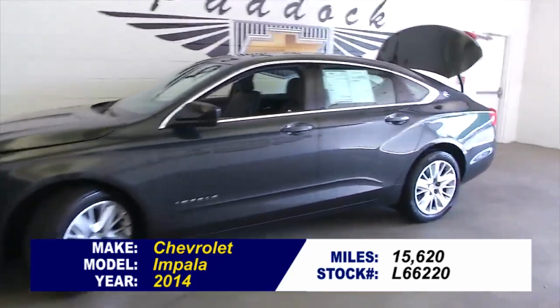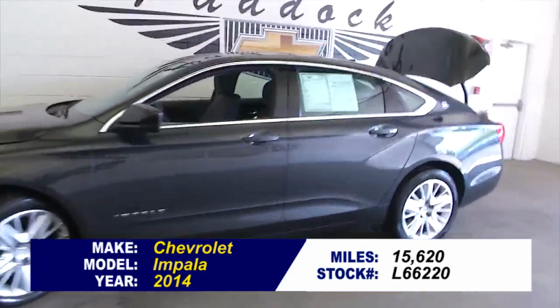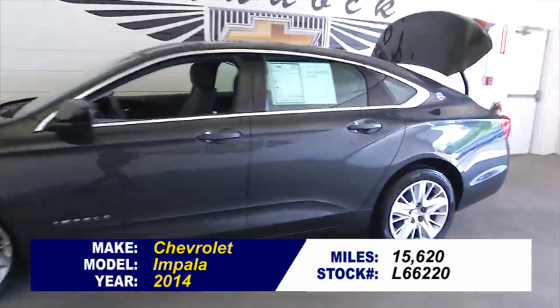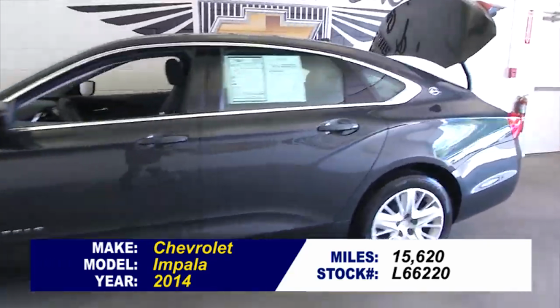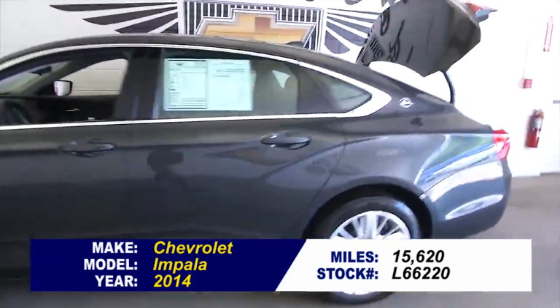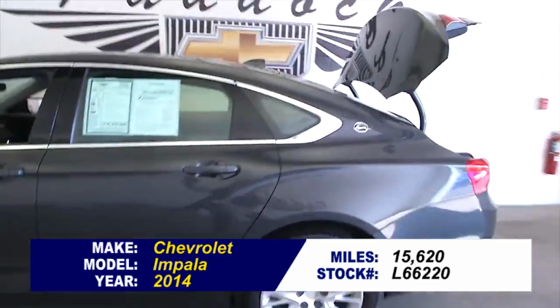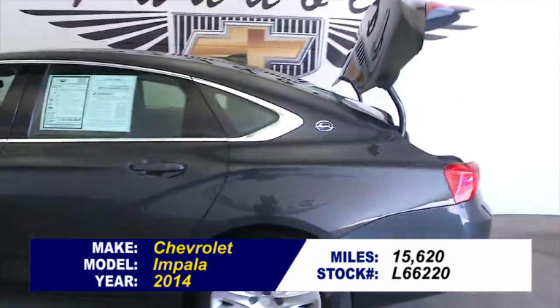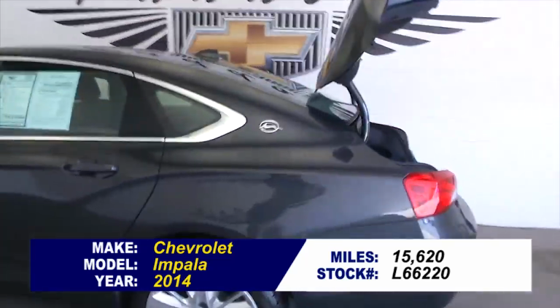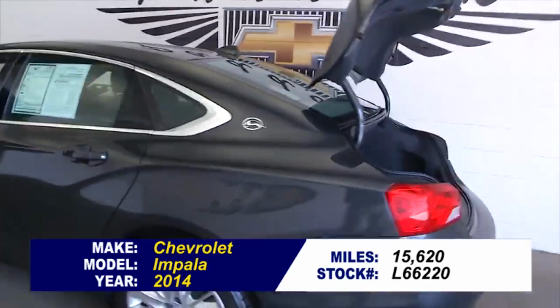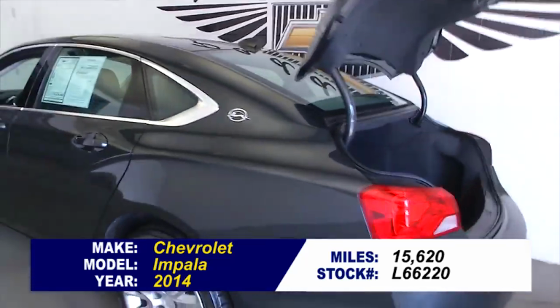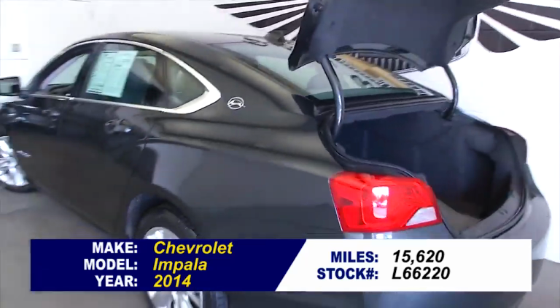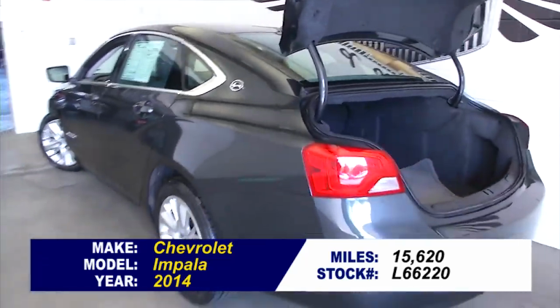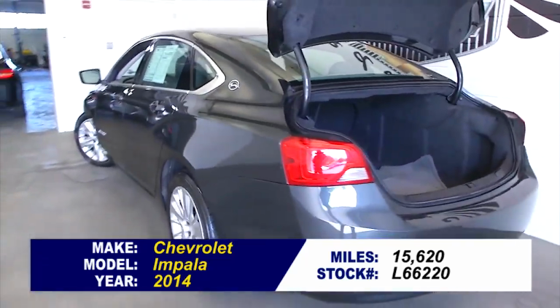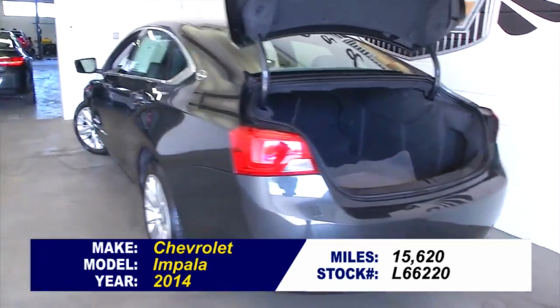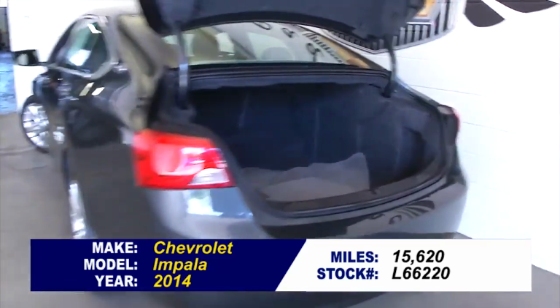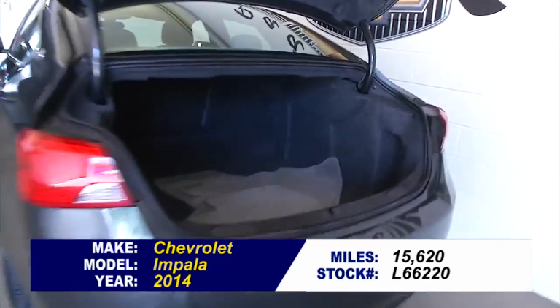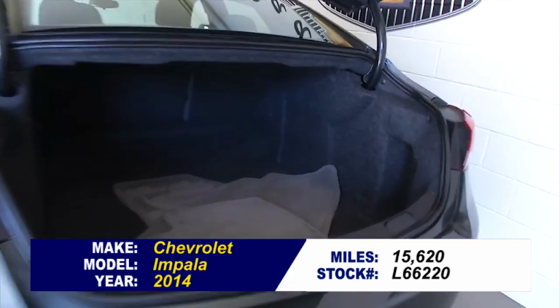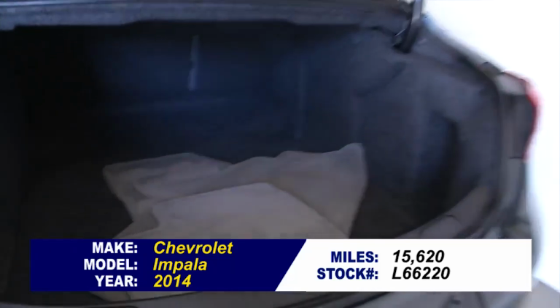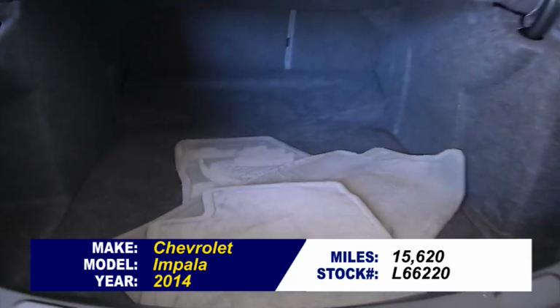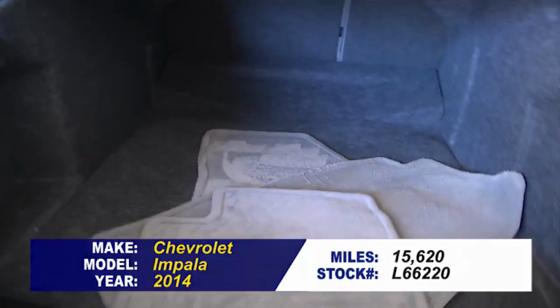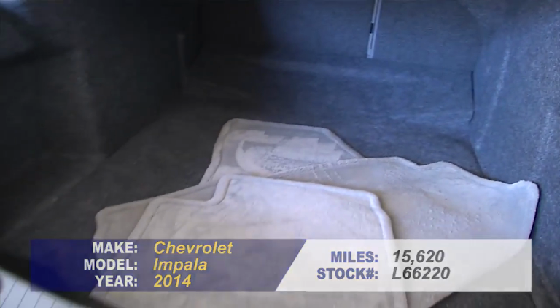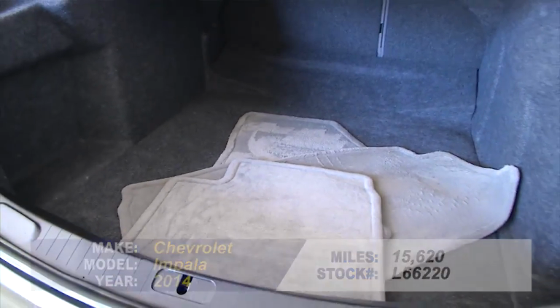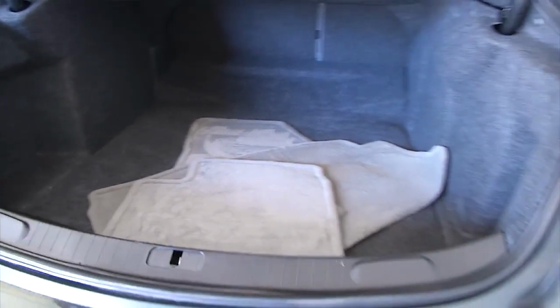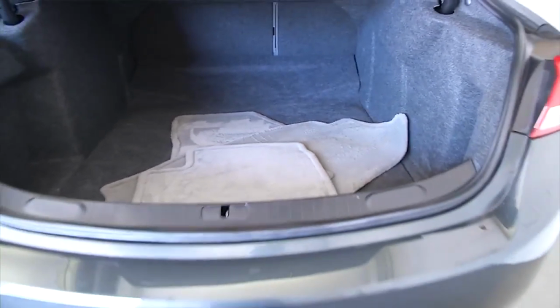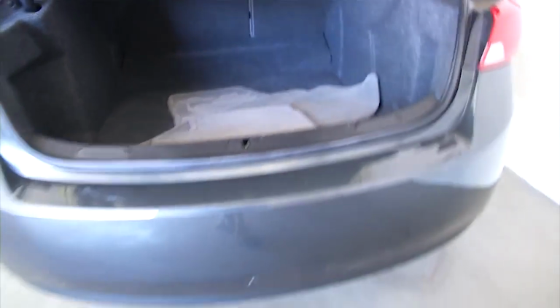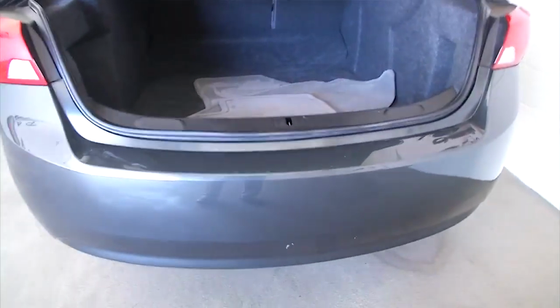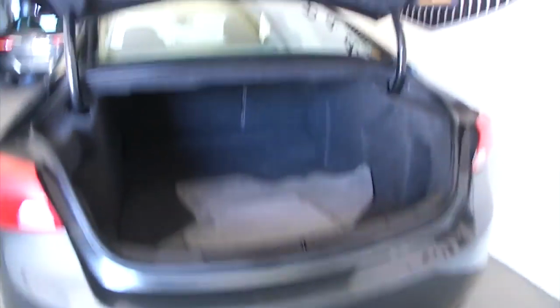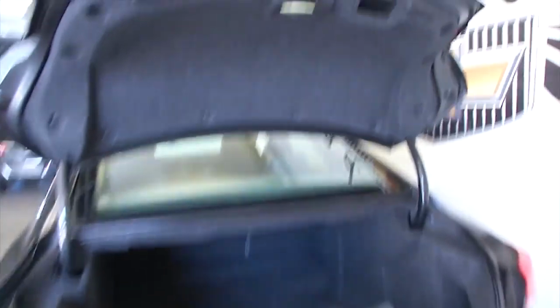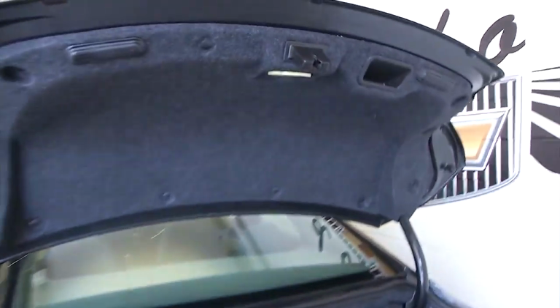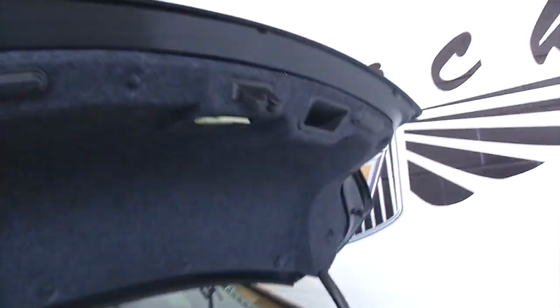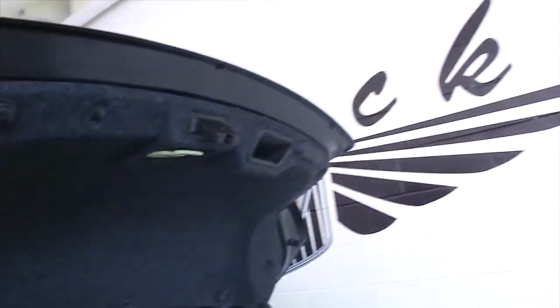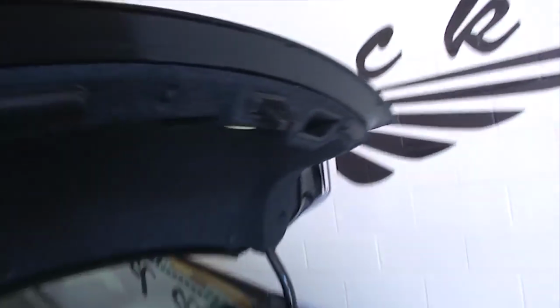Let's take a look at this 2014 Chevrolet Impala. In this video walk around, we're simply going to start at the back of the vehicle, here in the trunk, and work our way to the front of the vehicle. As you can see, this Impala is real clean, been taken care of very well.